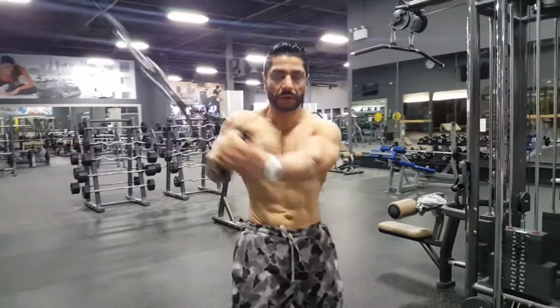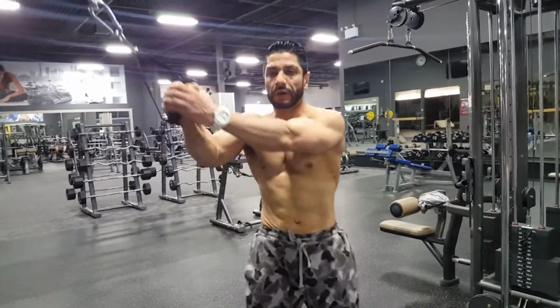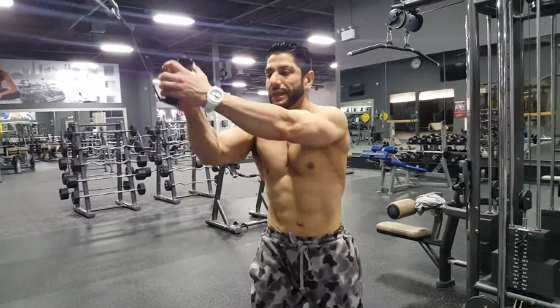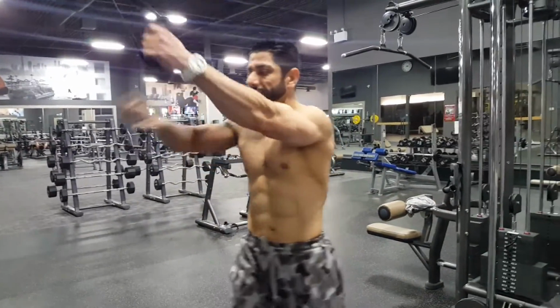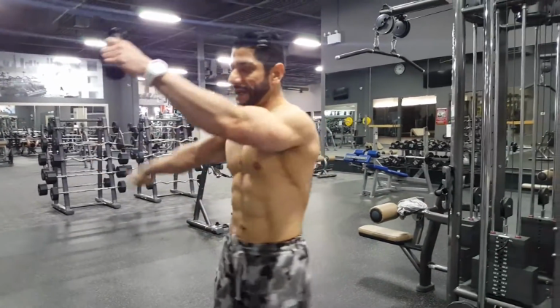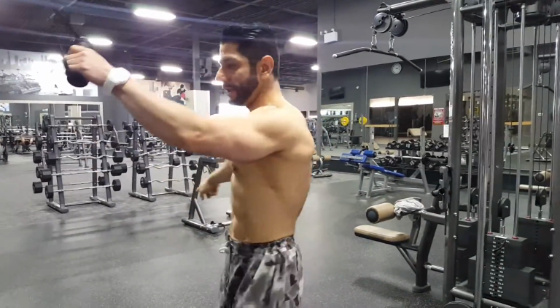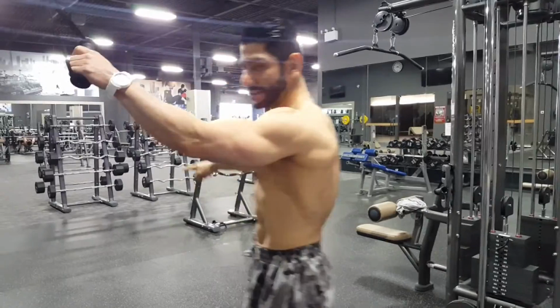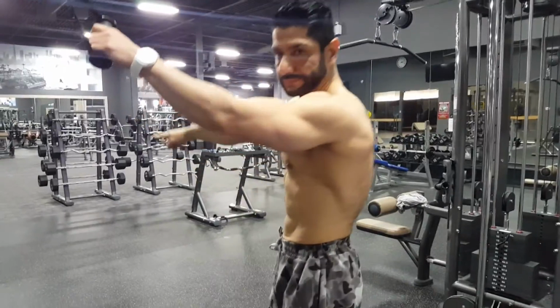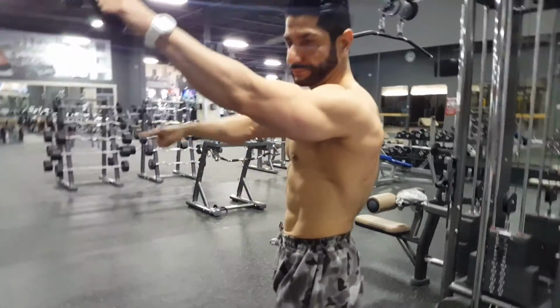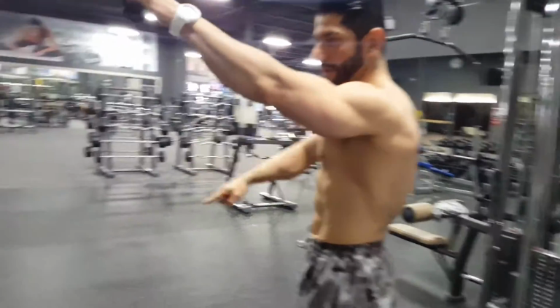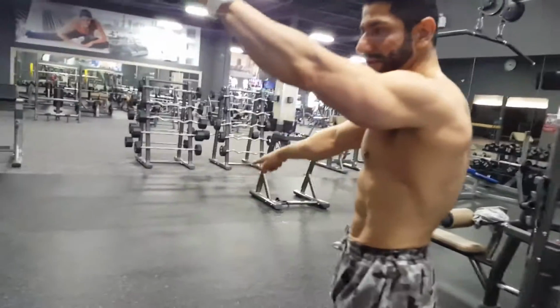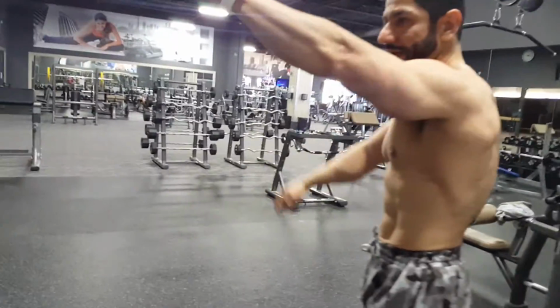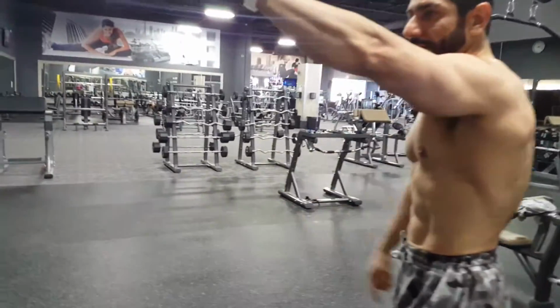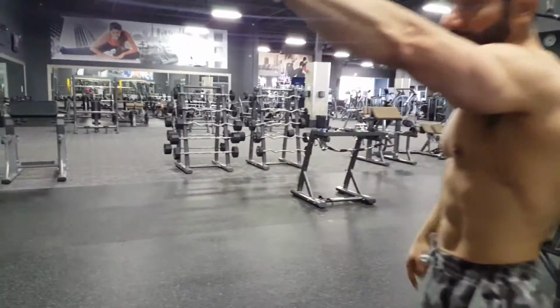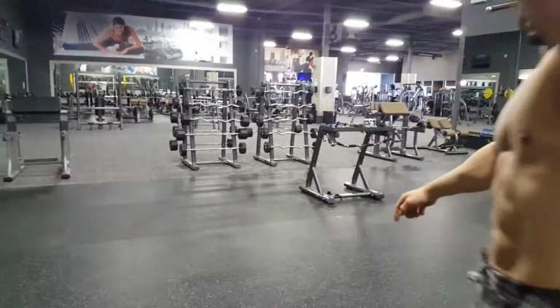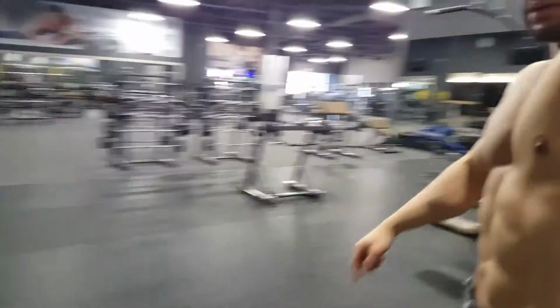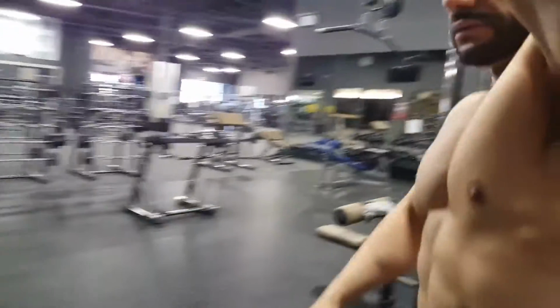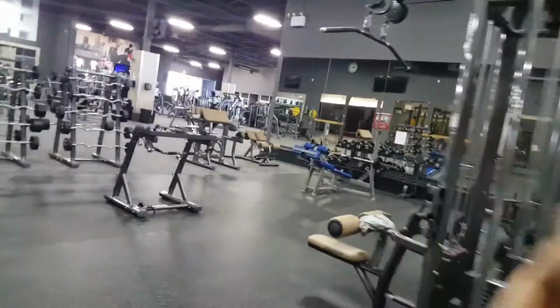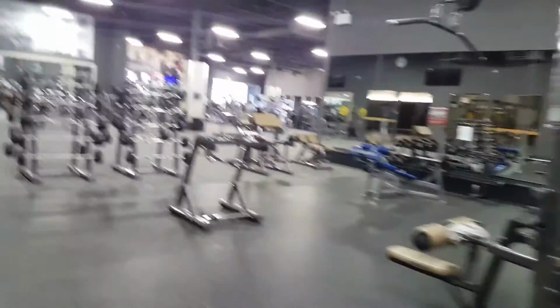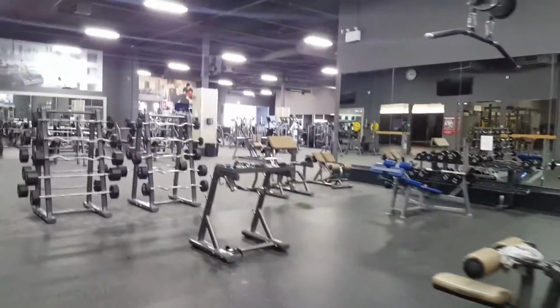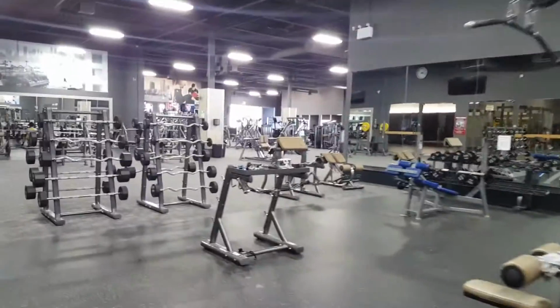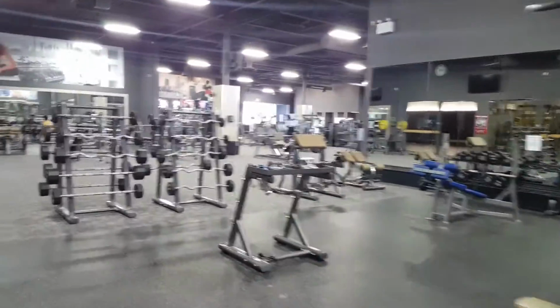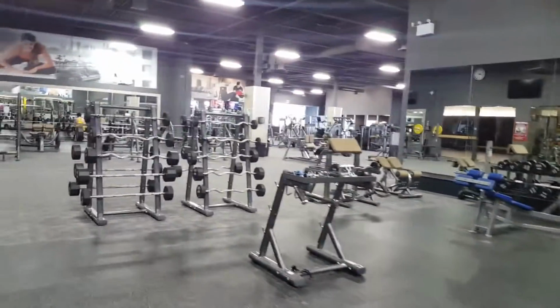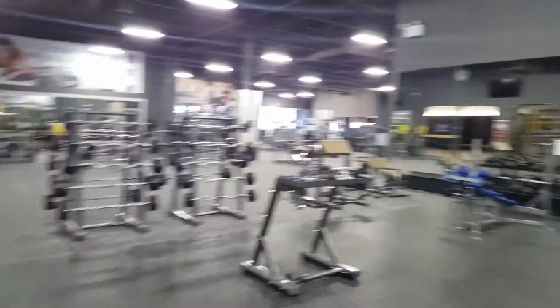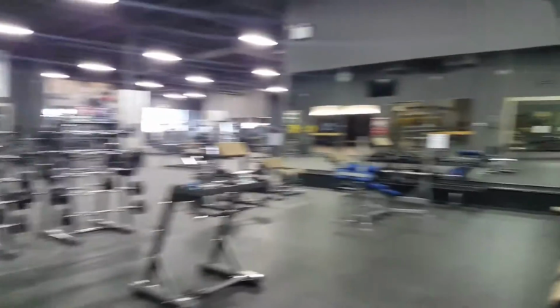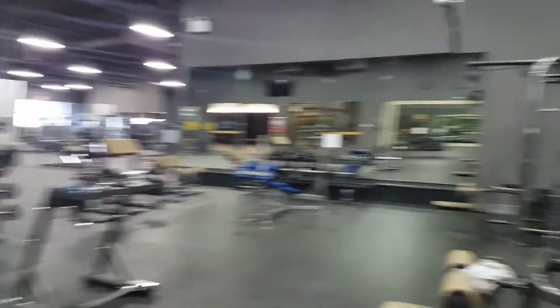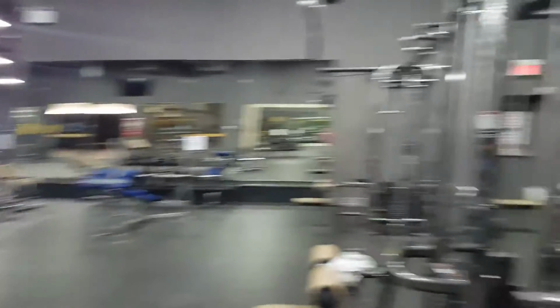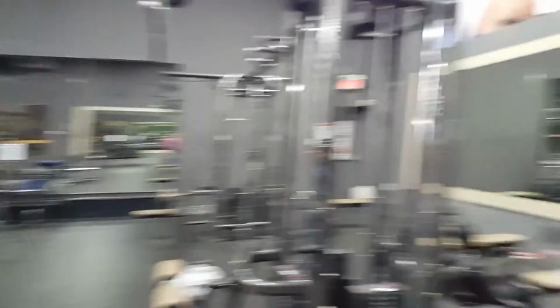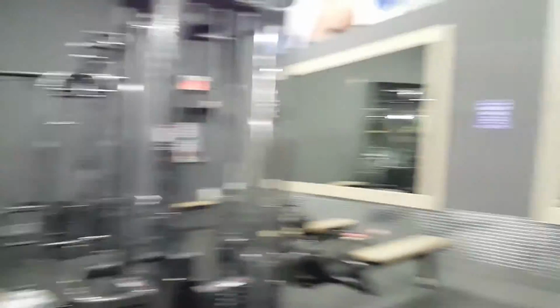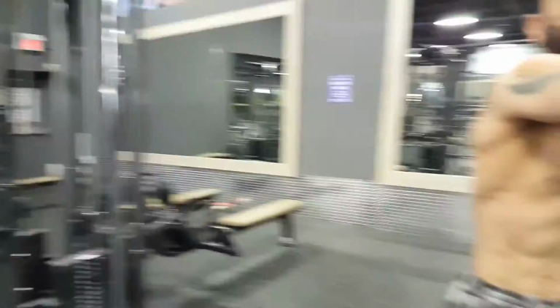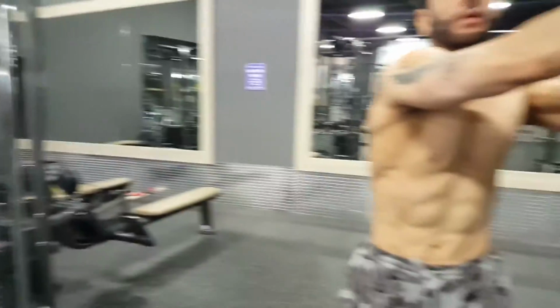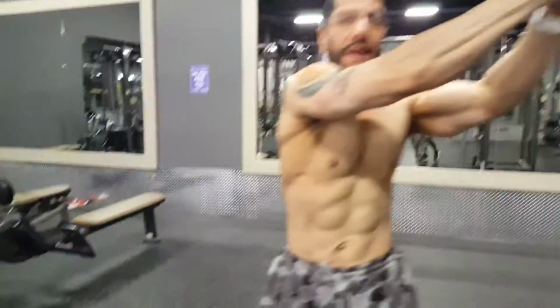Switch. Come this side. Come this side. Switch. Go back.